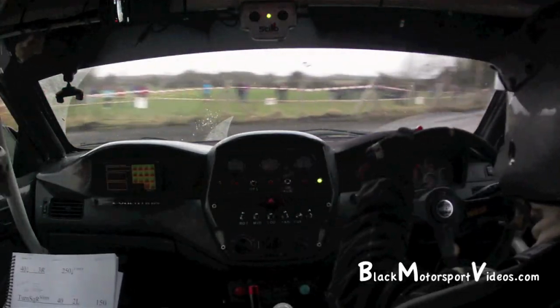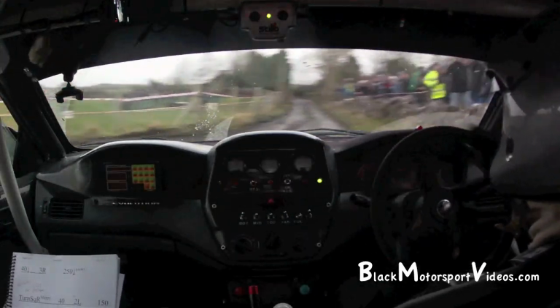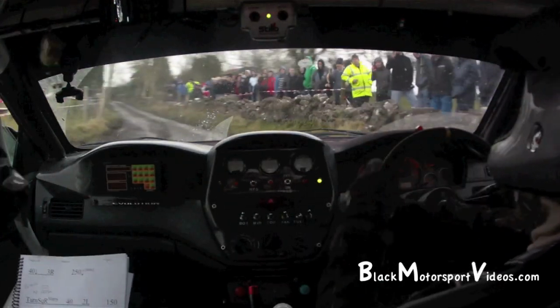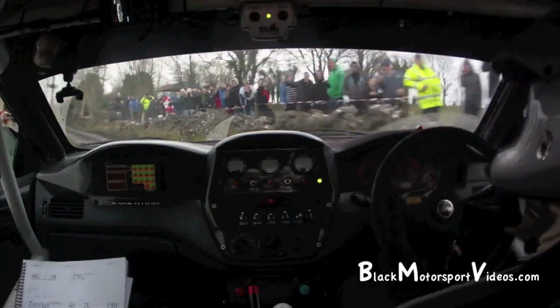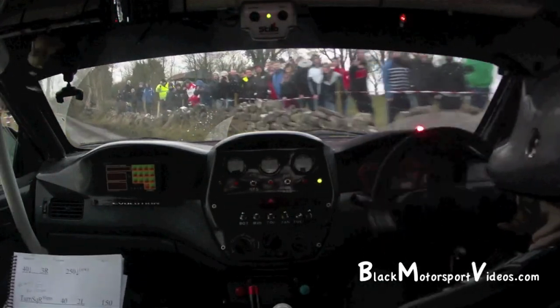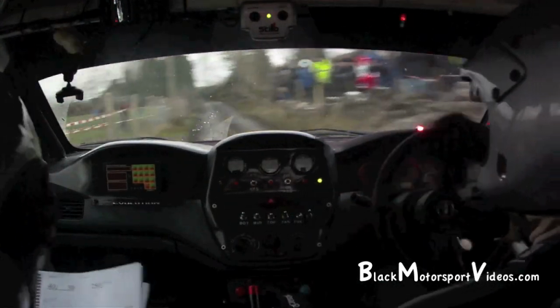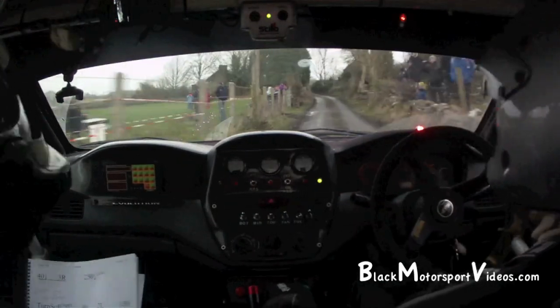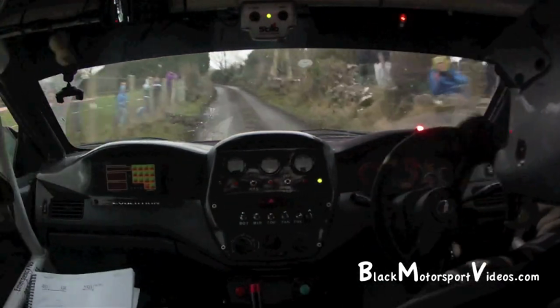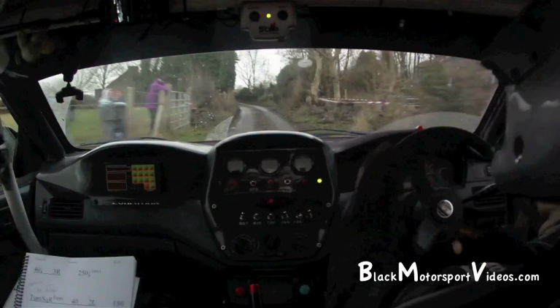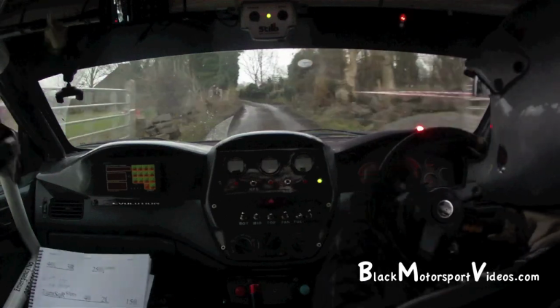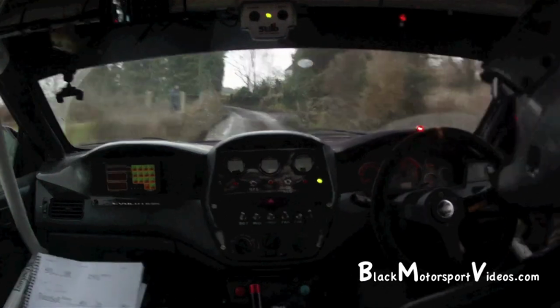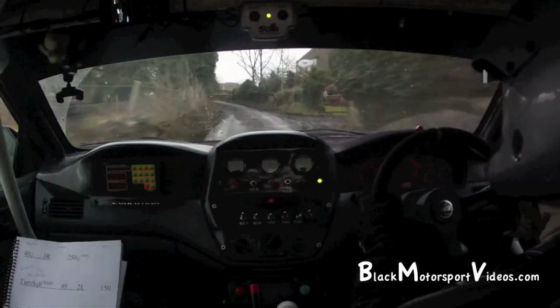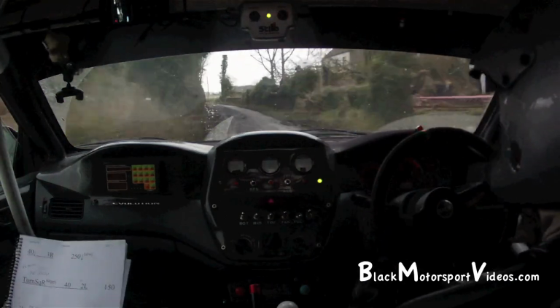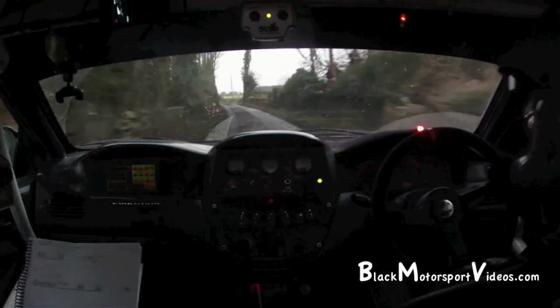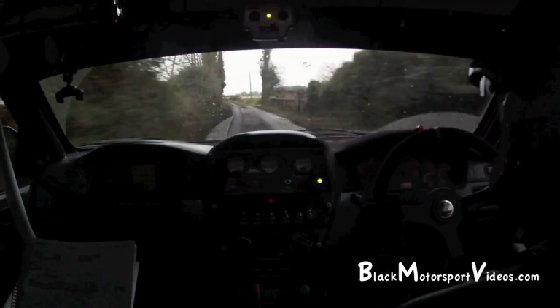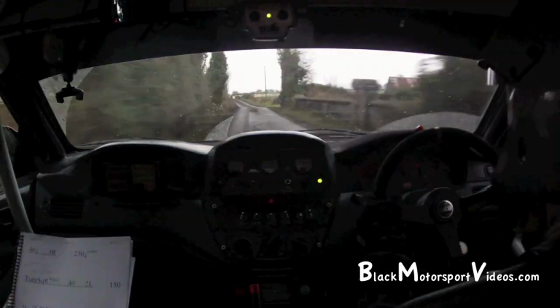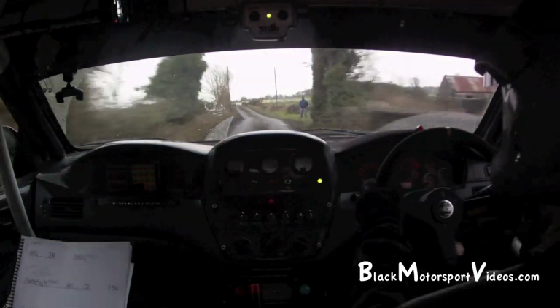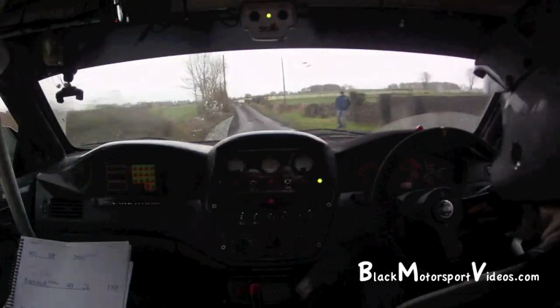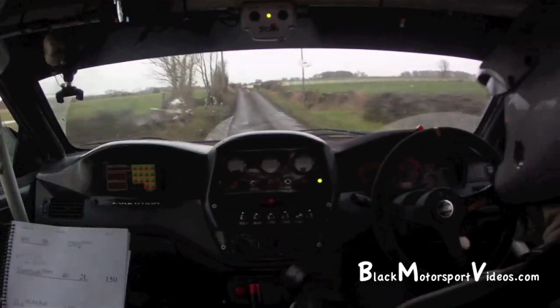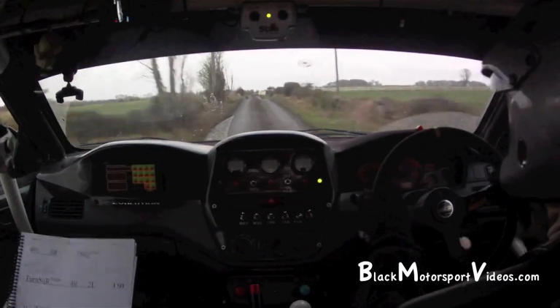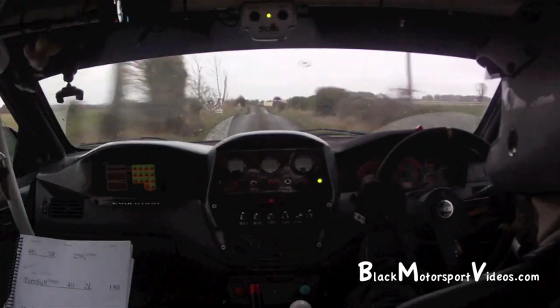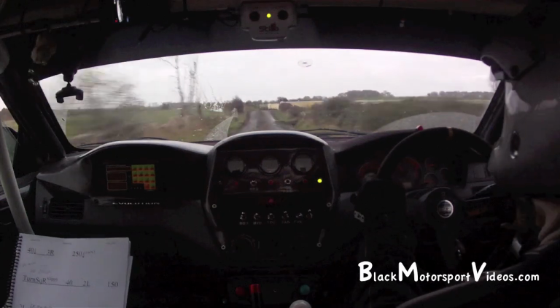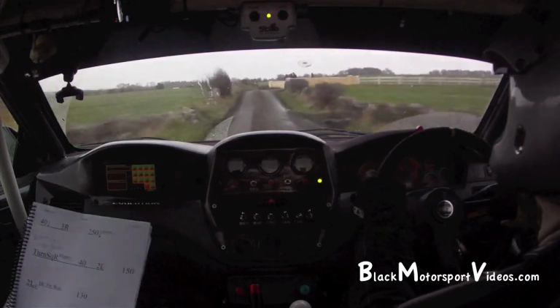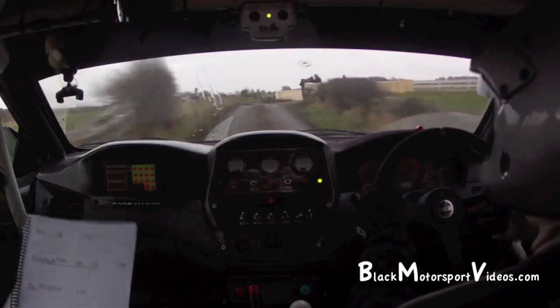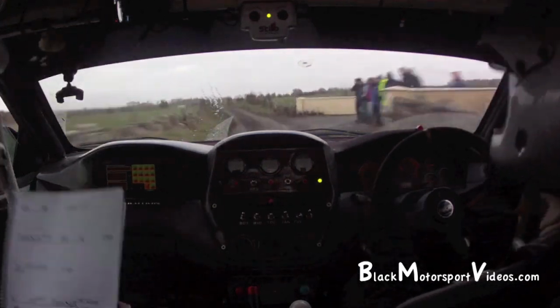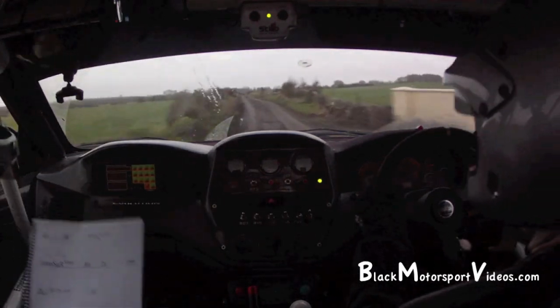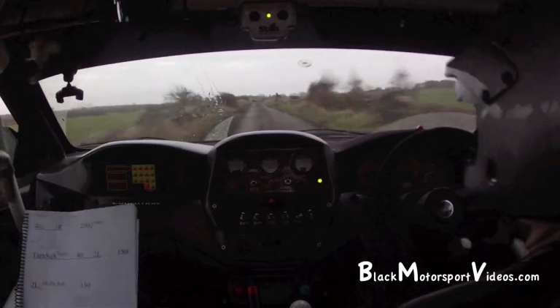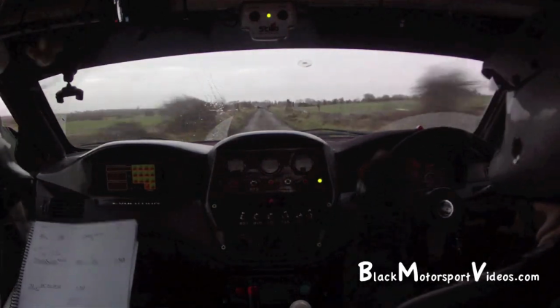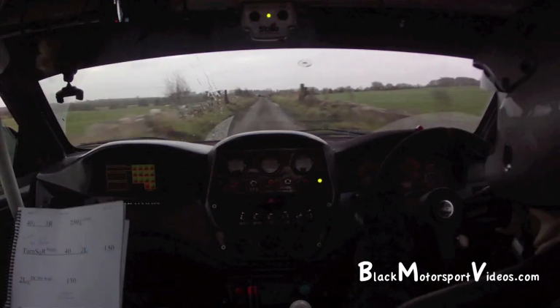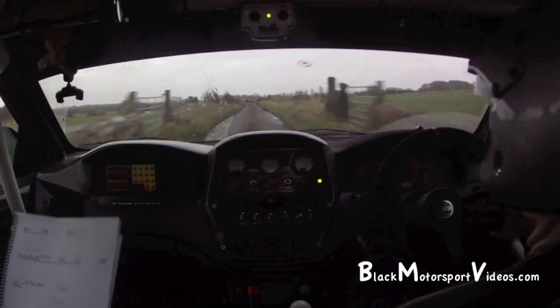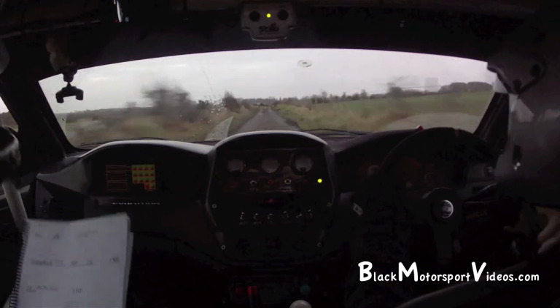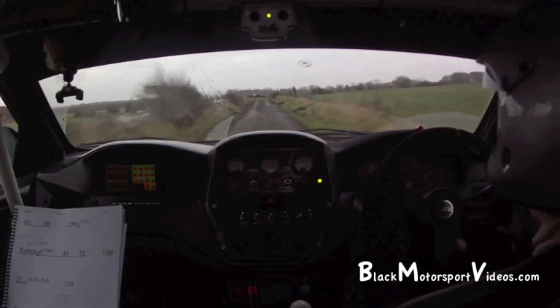40, 40, 40 and a flat 2 left. 1.50 and a flat 2 left over crest past the wall. 1.30. Crest, 100 and turn square right, don't cut, slippy.